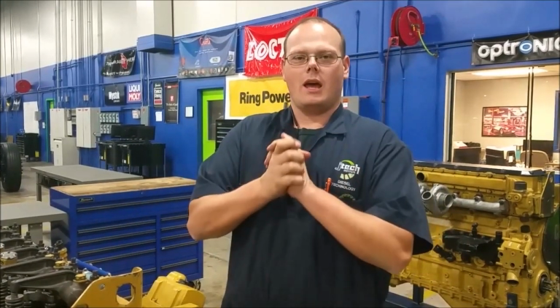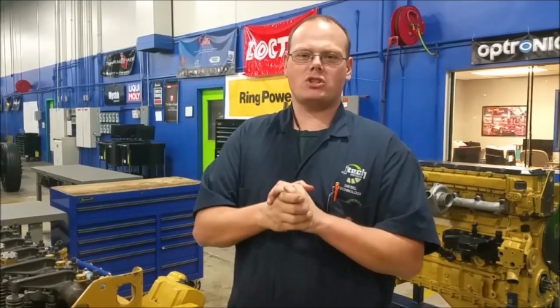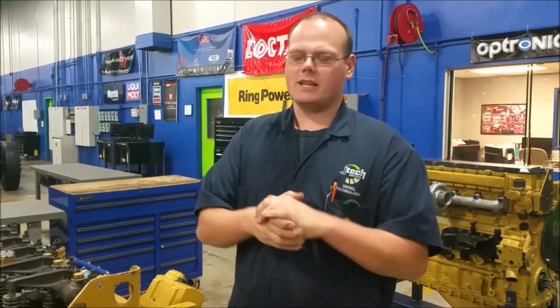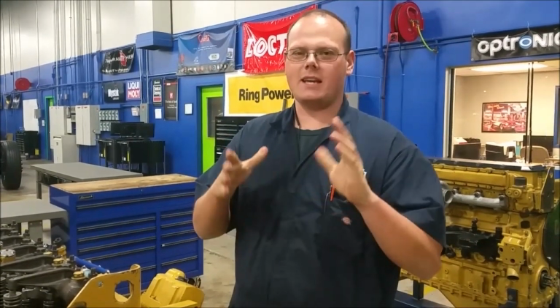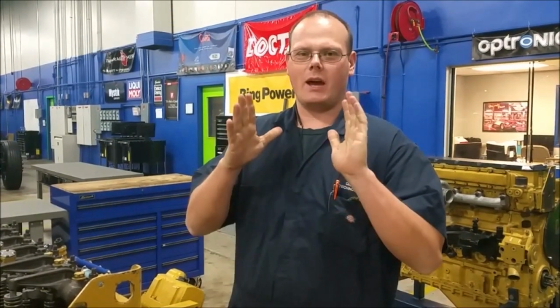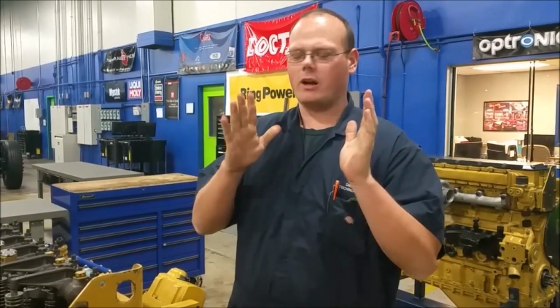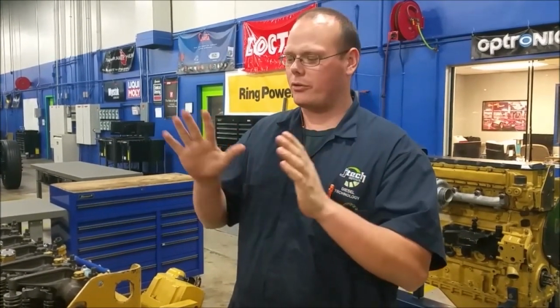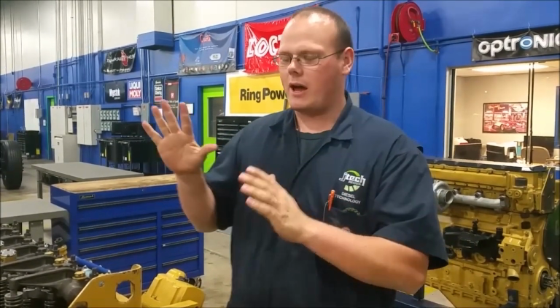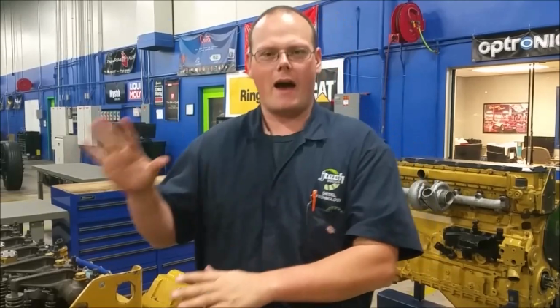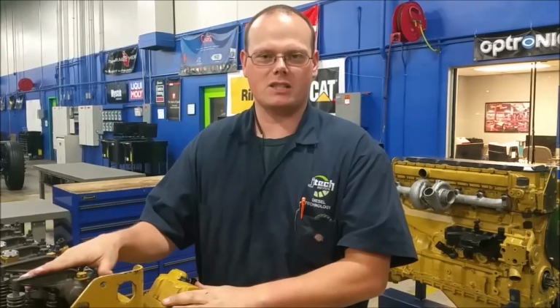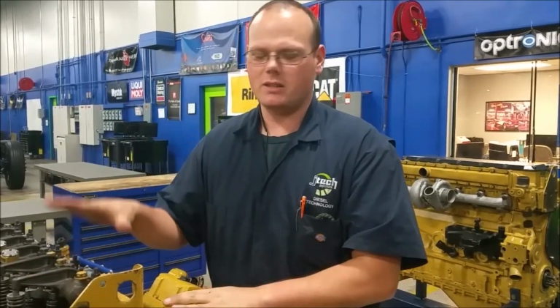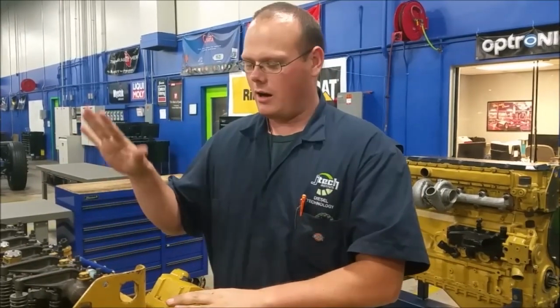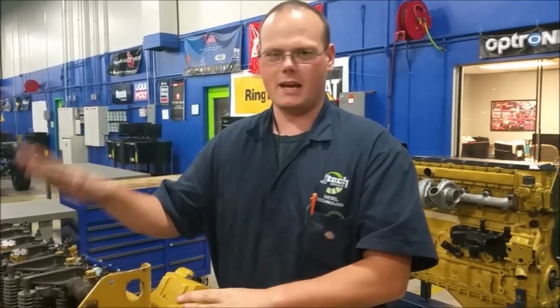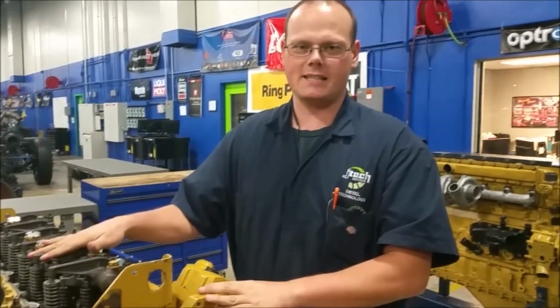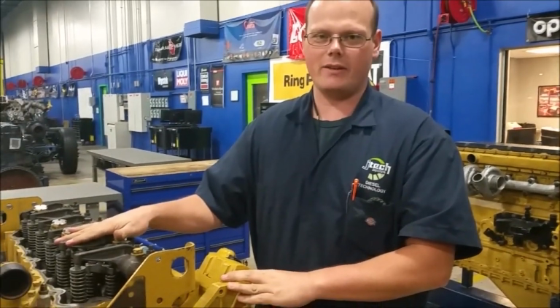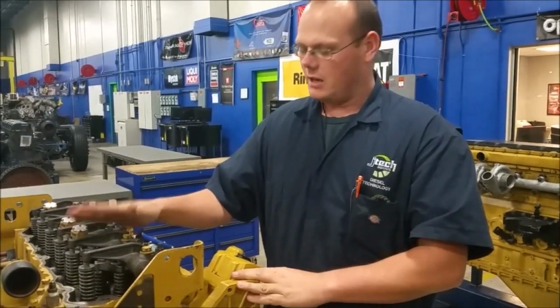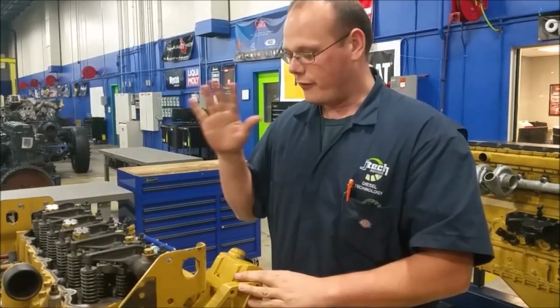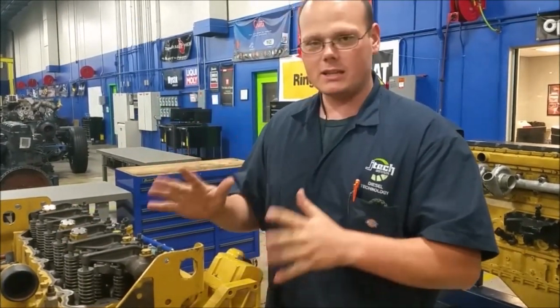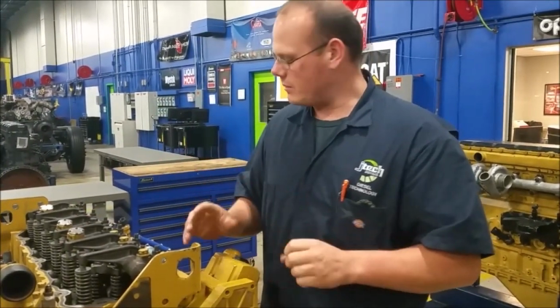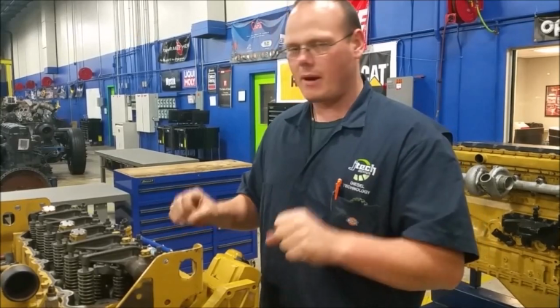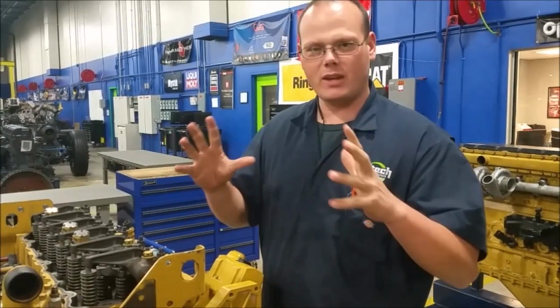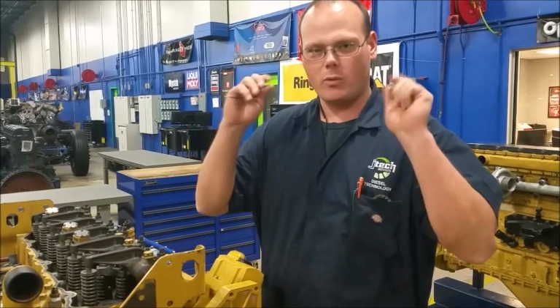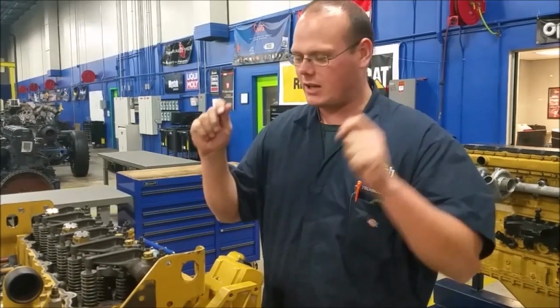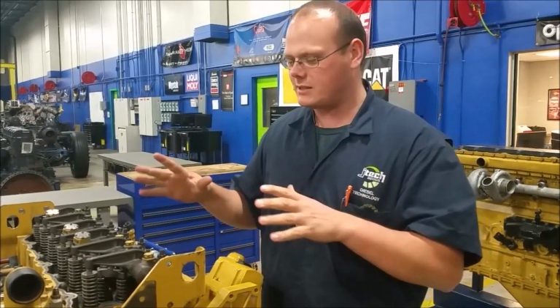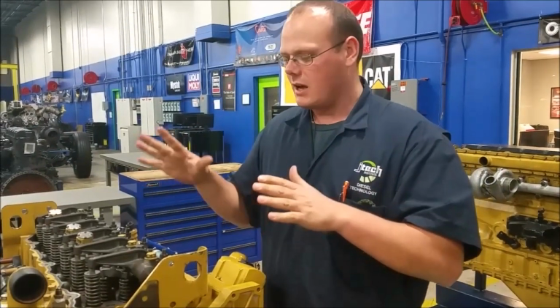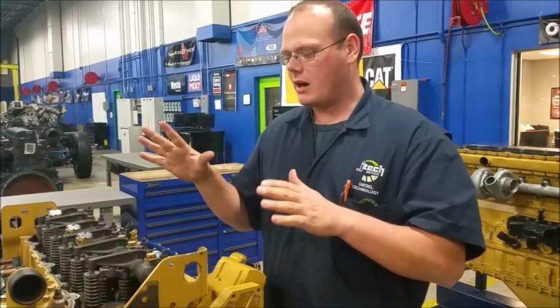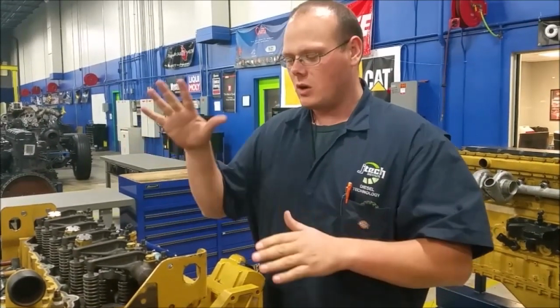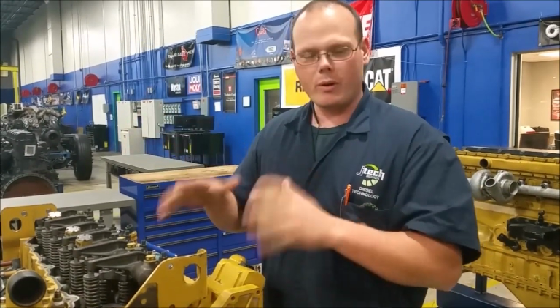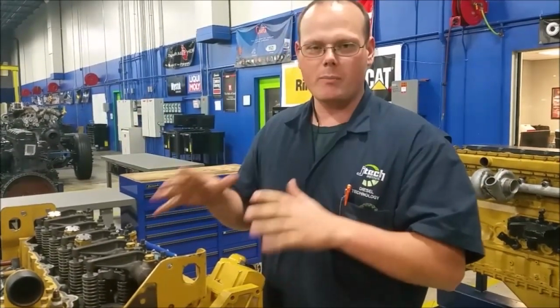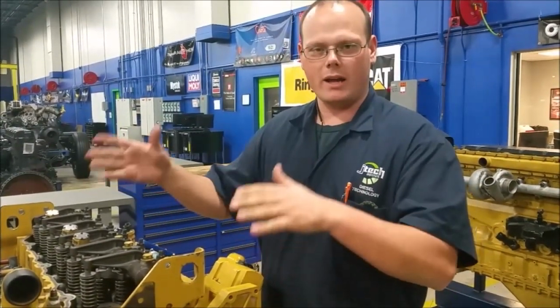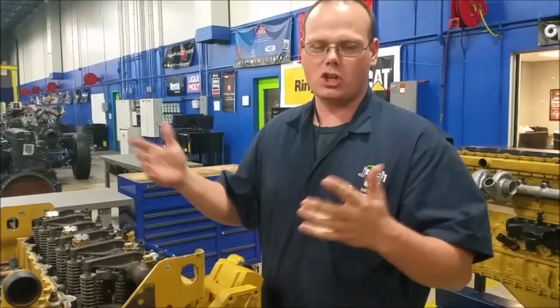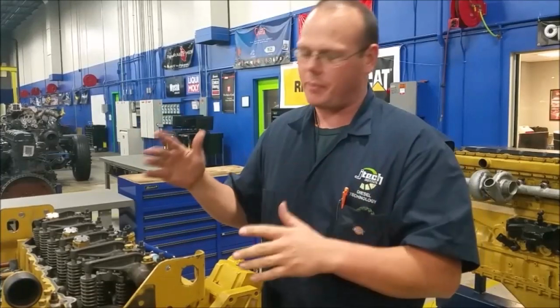My name is Charles at JTEC and we are going to go through a valve adjustment on this CAT C7. First things first, I want to talk about safety. Make sure you're wearing safety glasses because we are going to be working with metal and pieces could chip off.